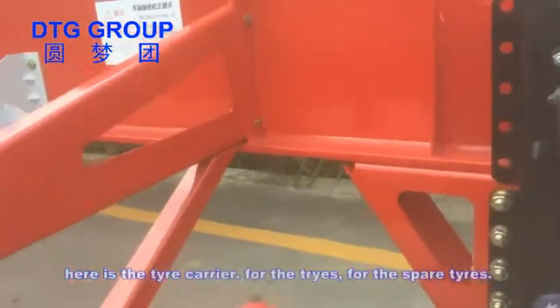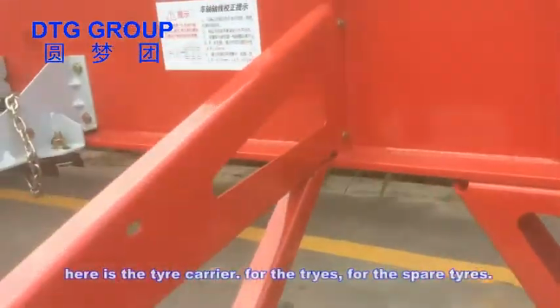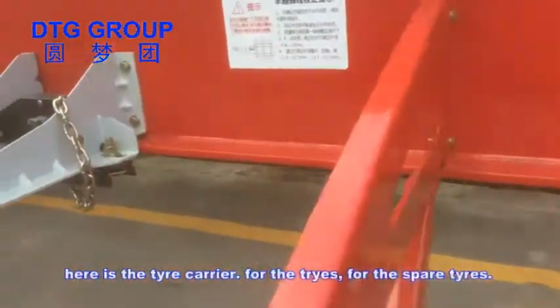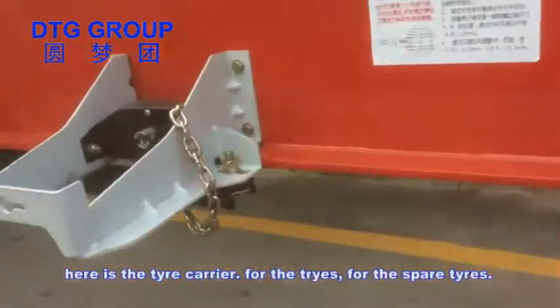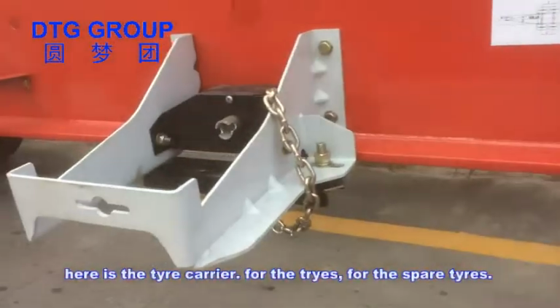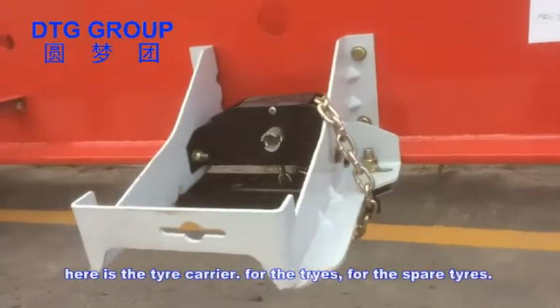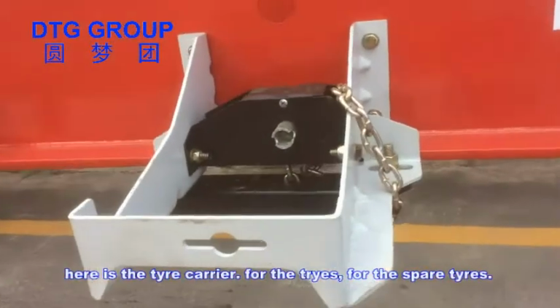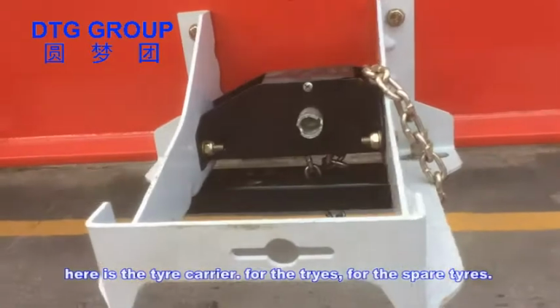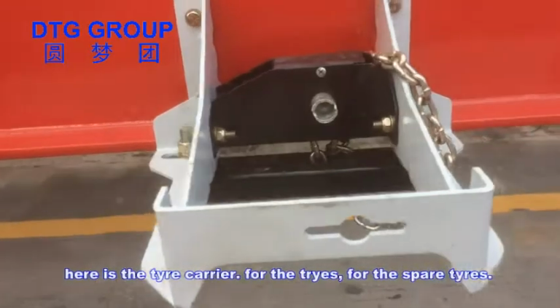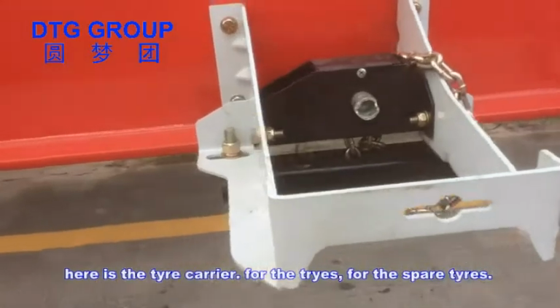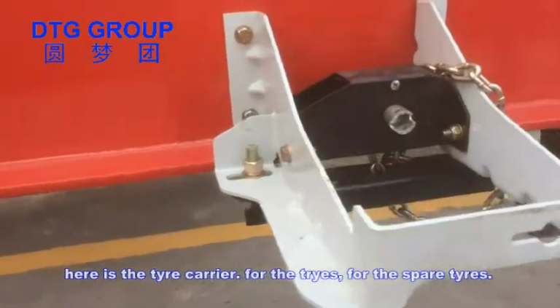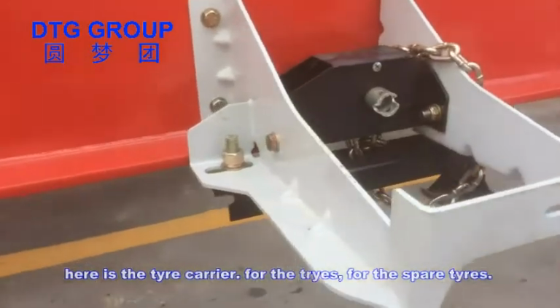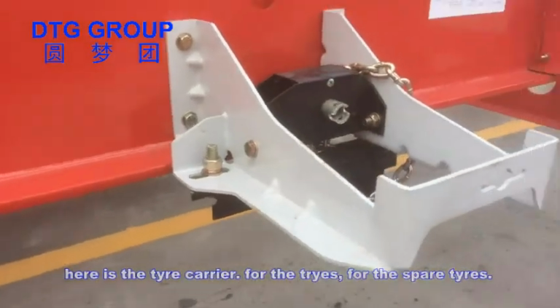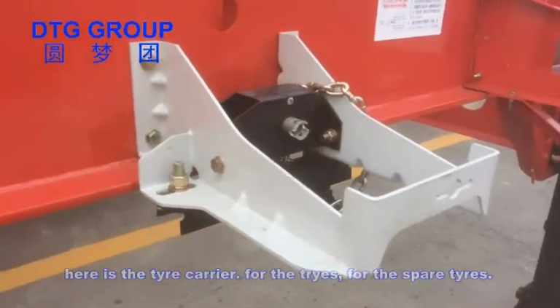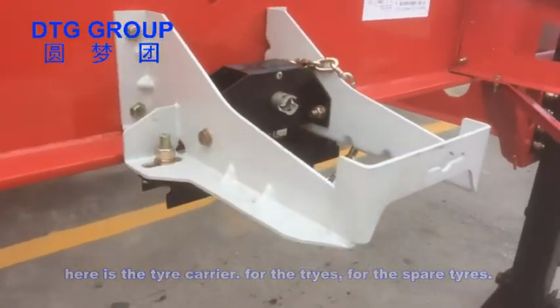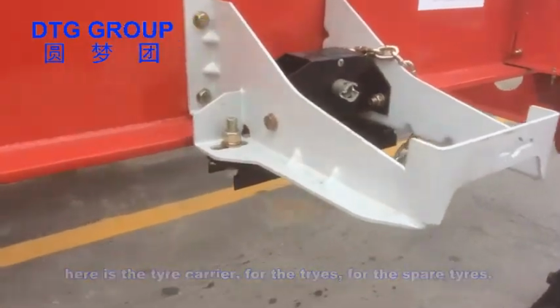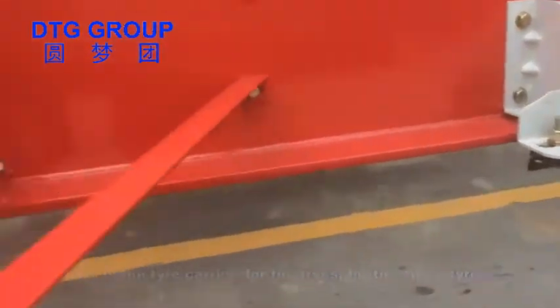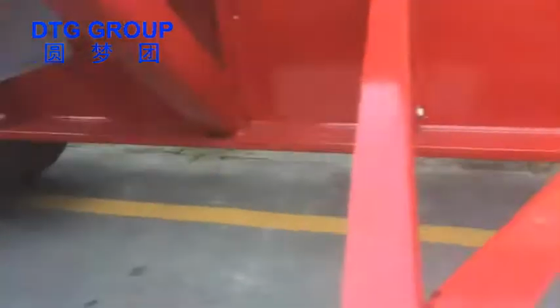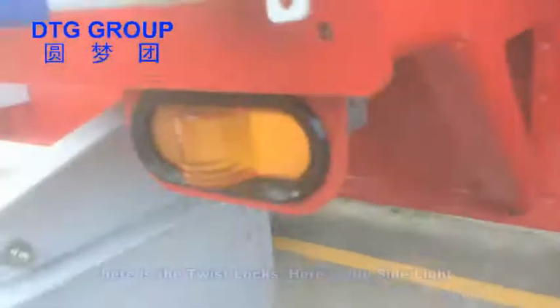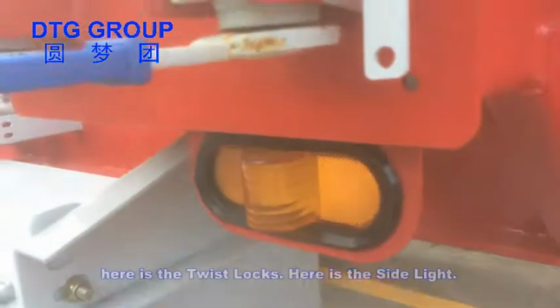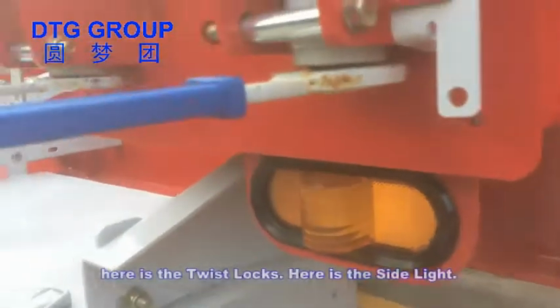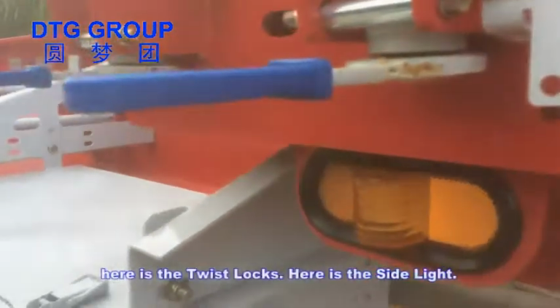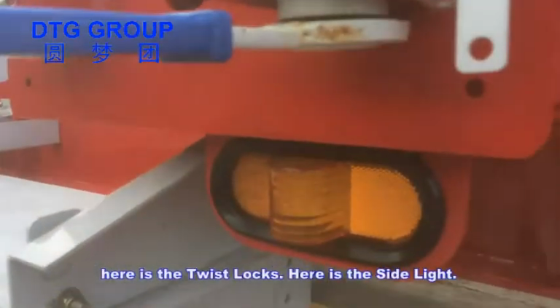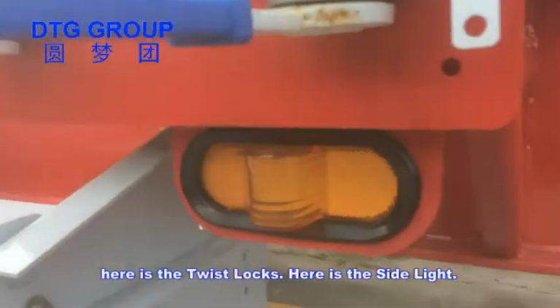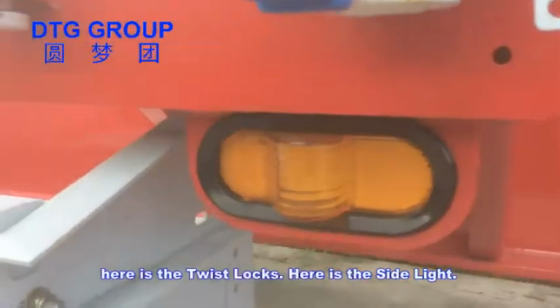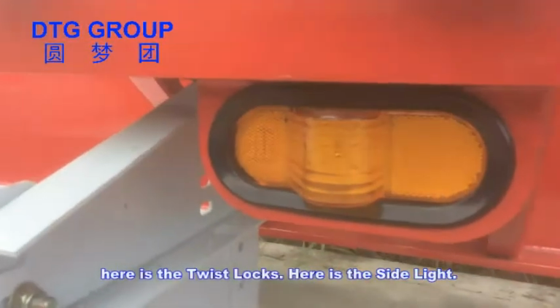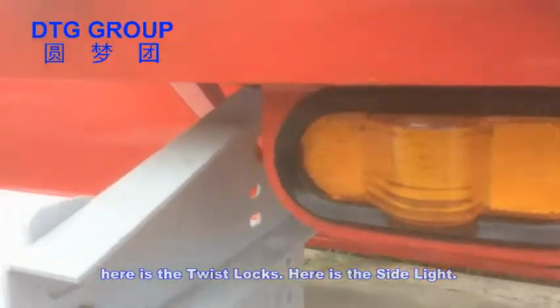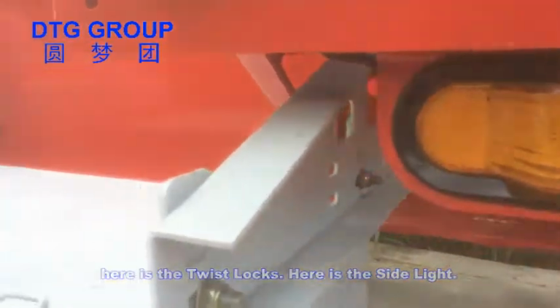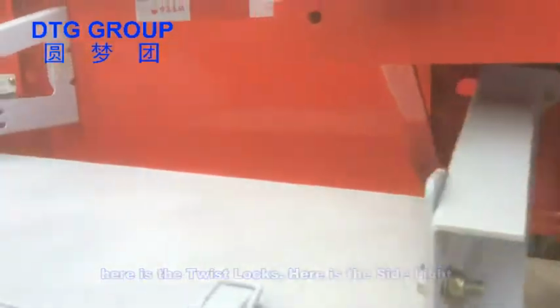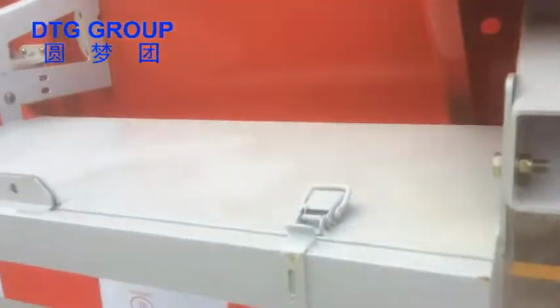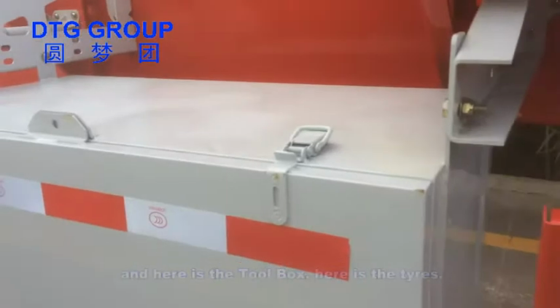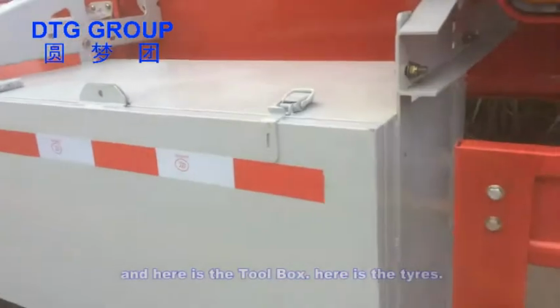Here is the carrier for the spare tires. Here is the twist lock. Here is the side line. And here is the toolbox.